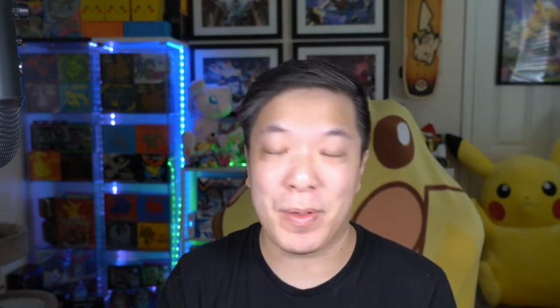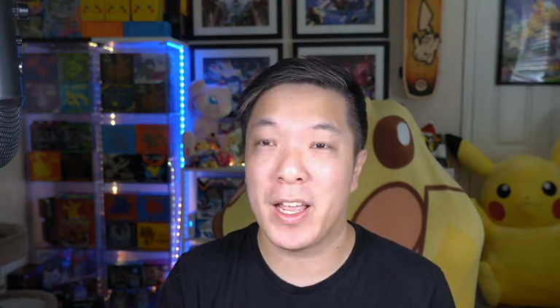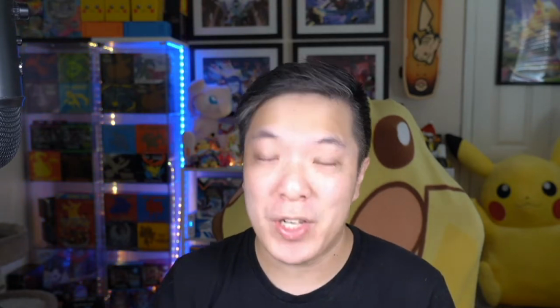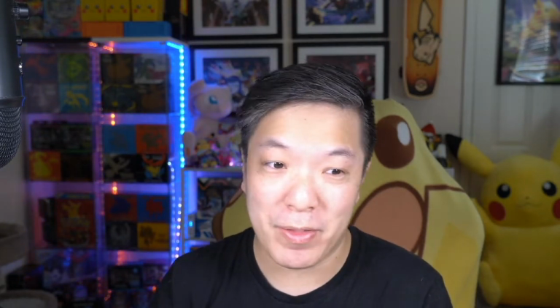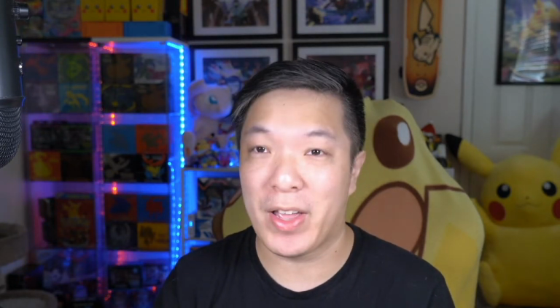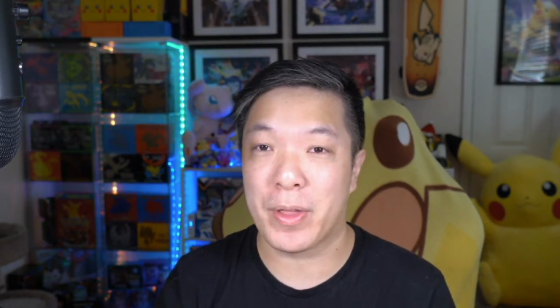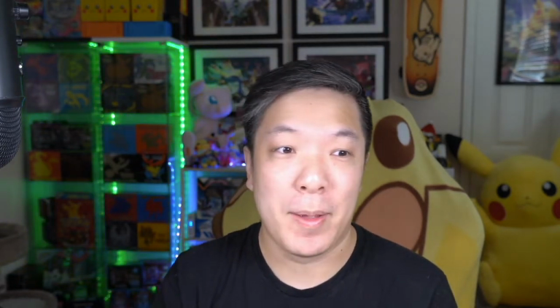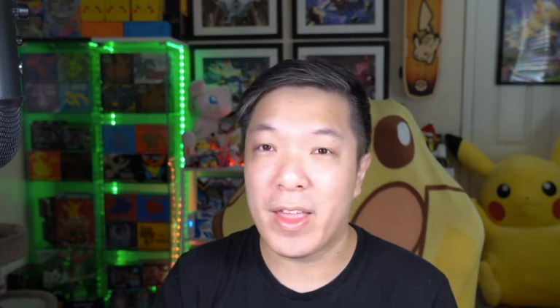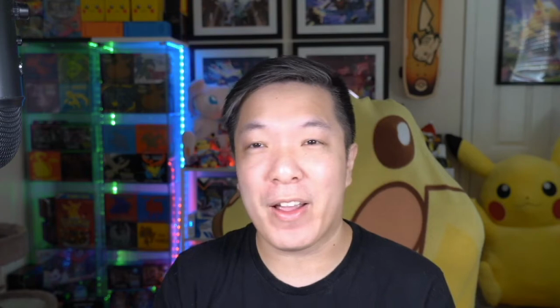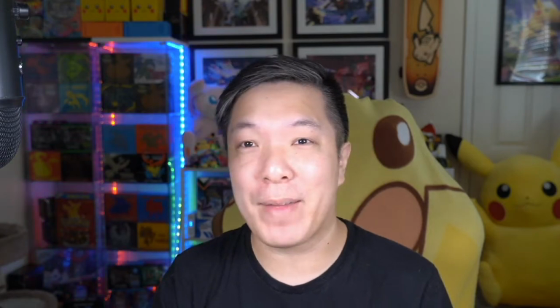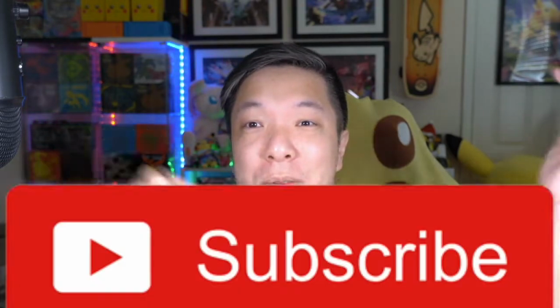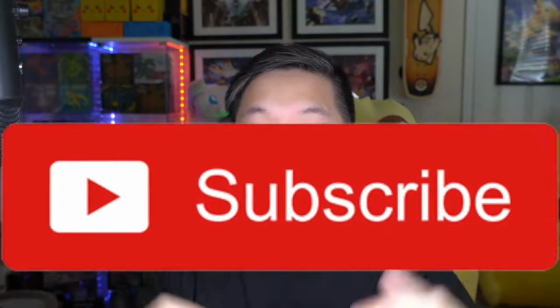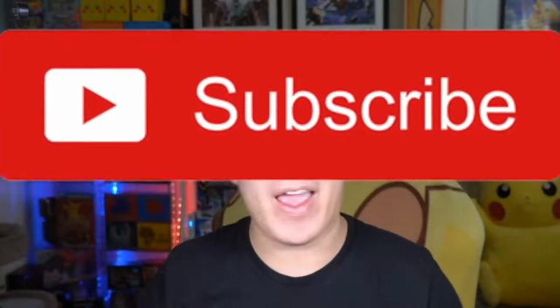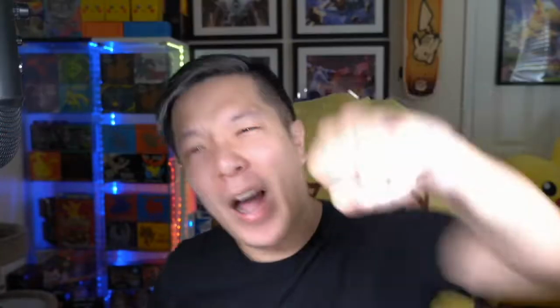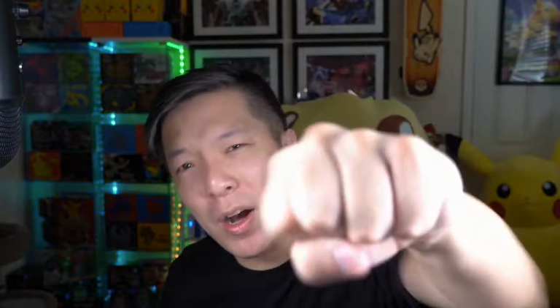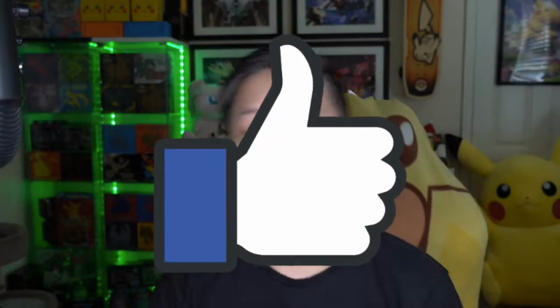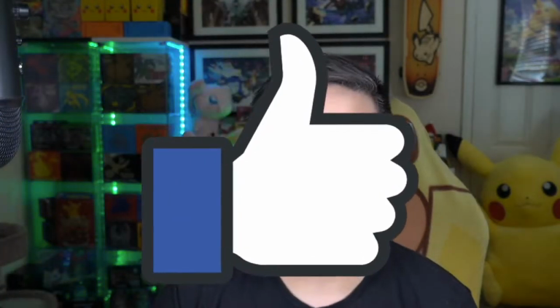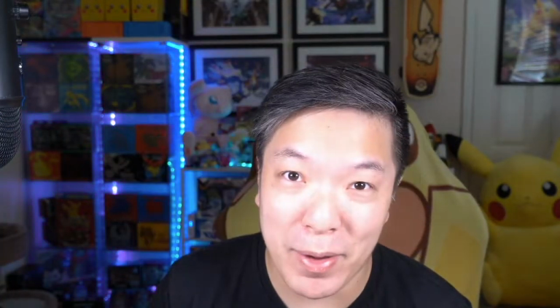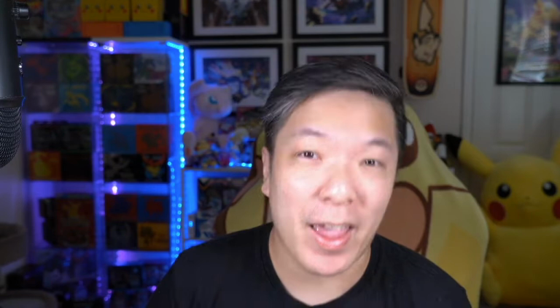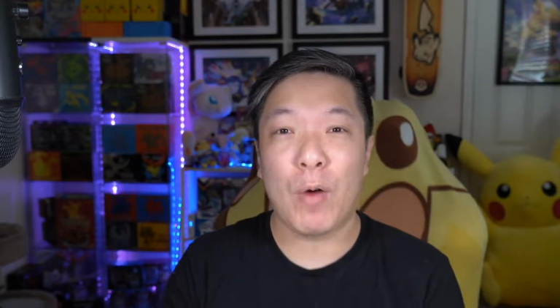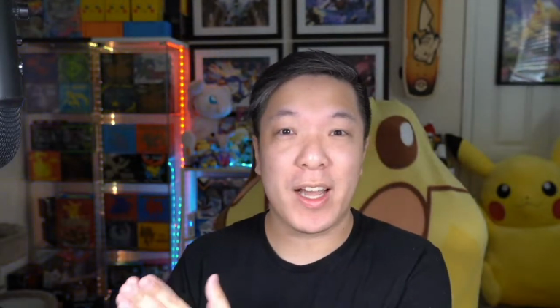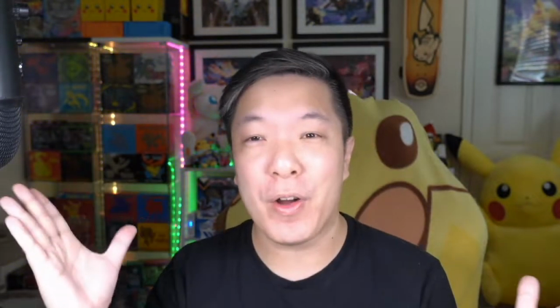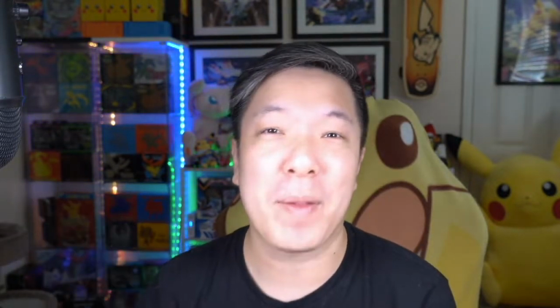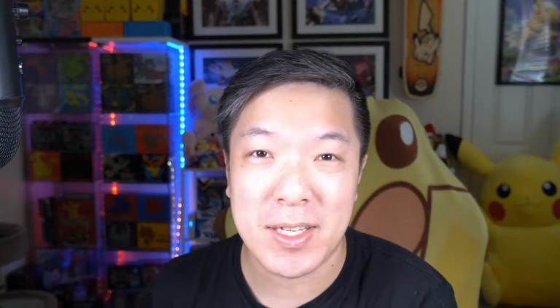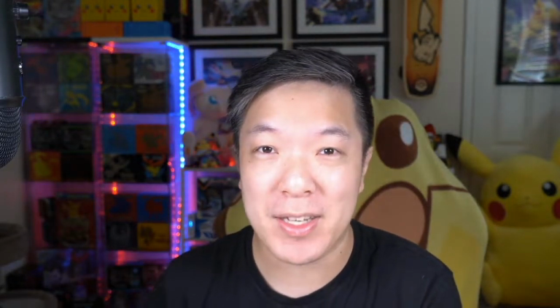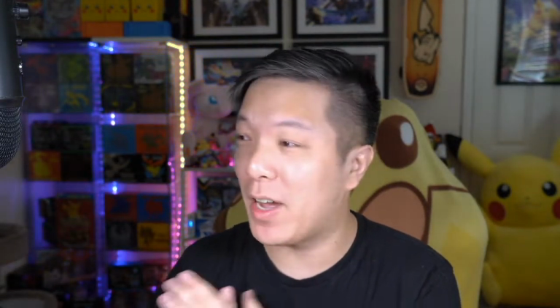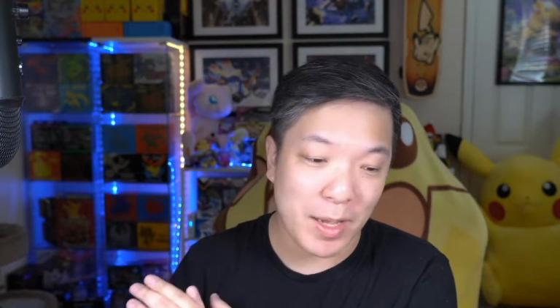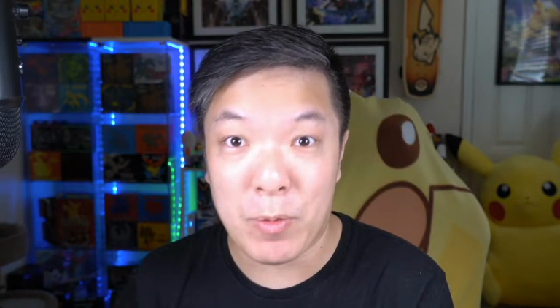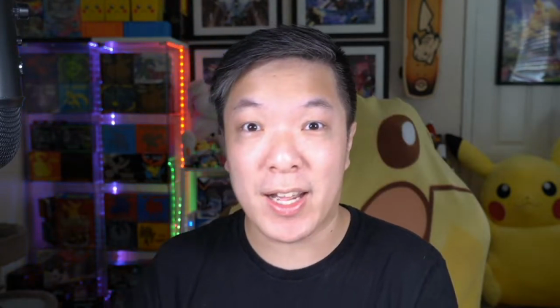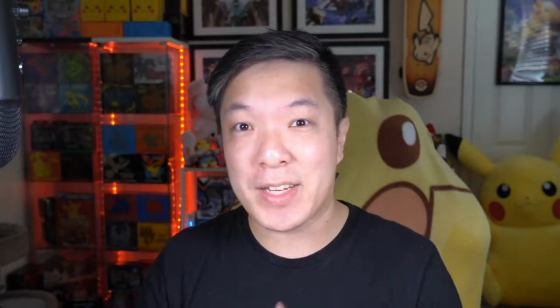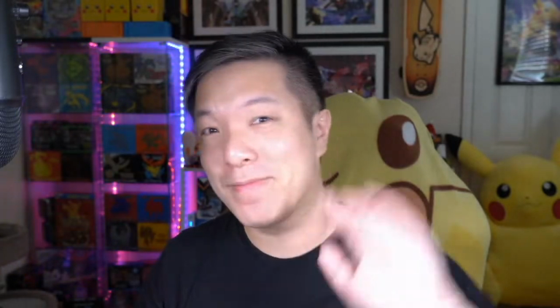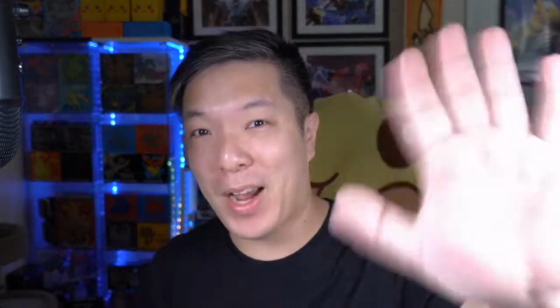That at least gives you an idea of why this overall set is being priced so high, even at two times above MSRP. If you haven't yet, make sure you guys subscribe to the channel and smash that like button. I'll see you guys tomorrow where we're going to be opening some boxes of Cosmic Eclipse. See you in the next video — bye everyone!